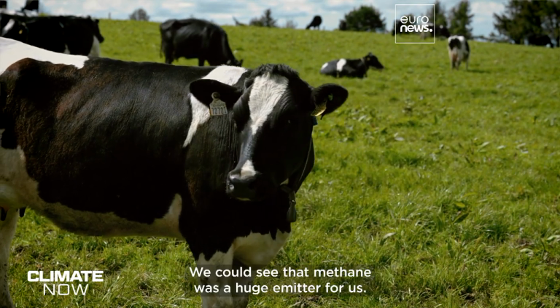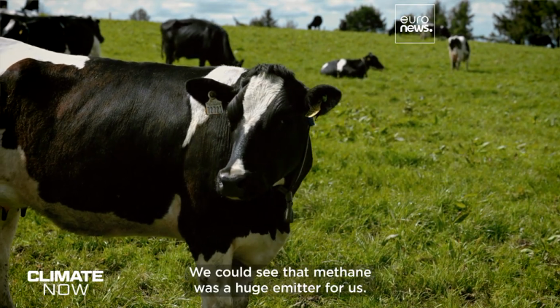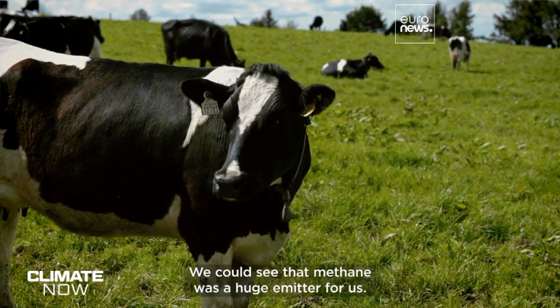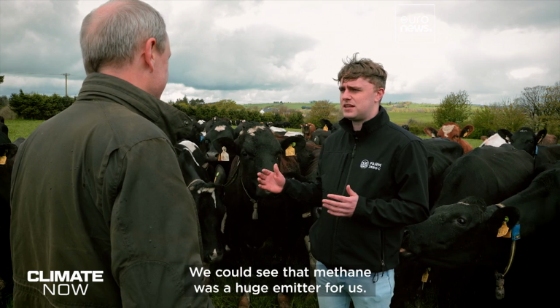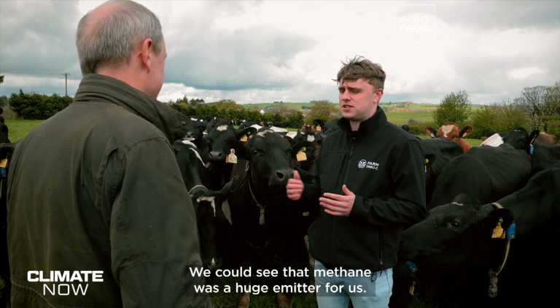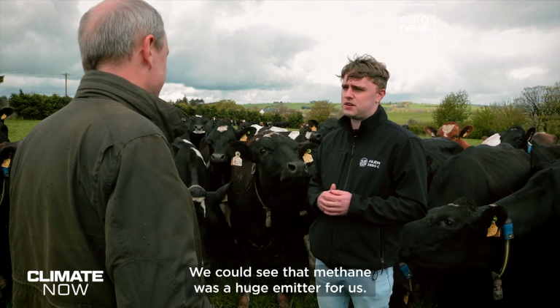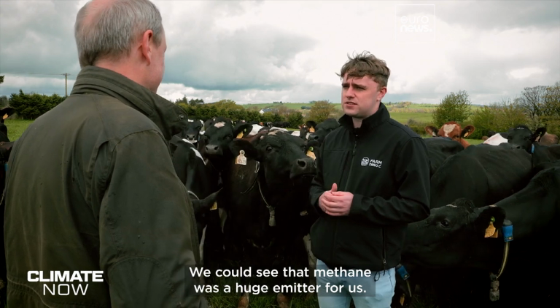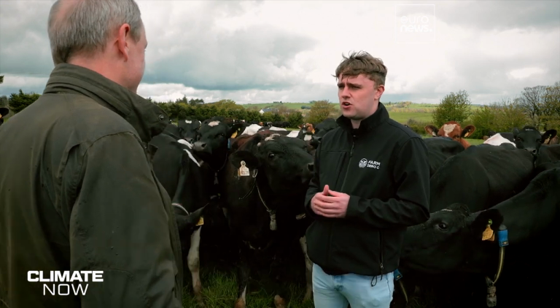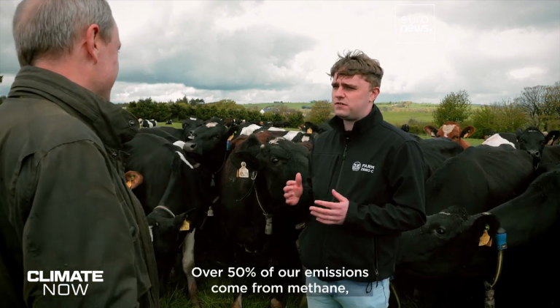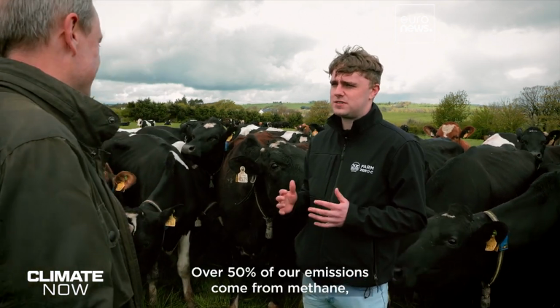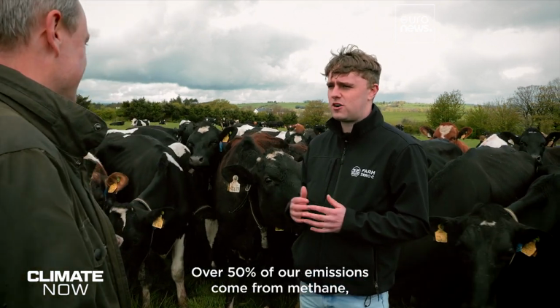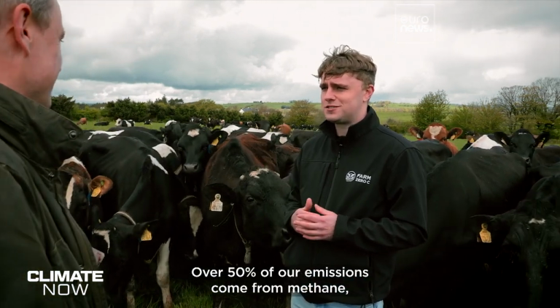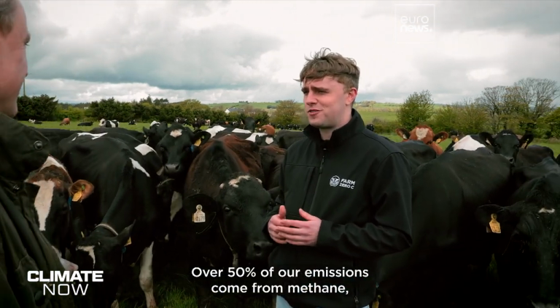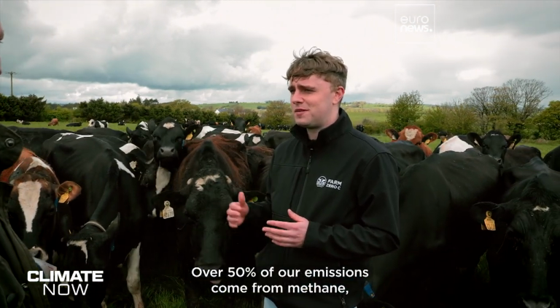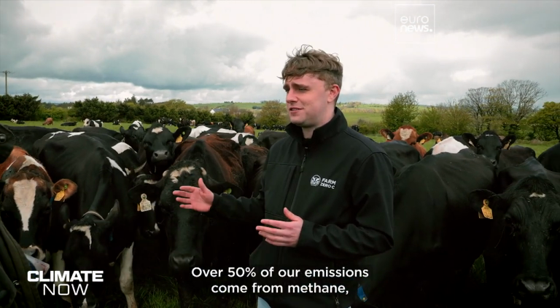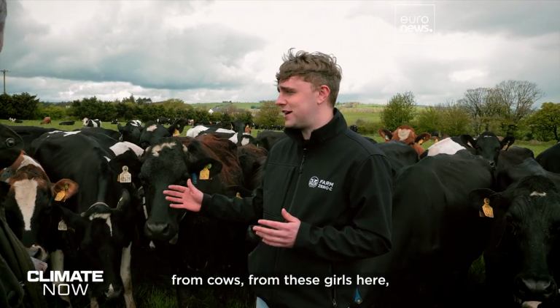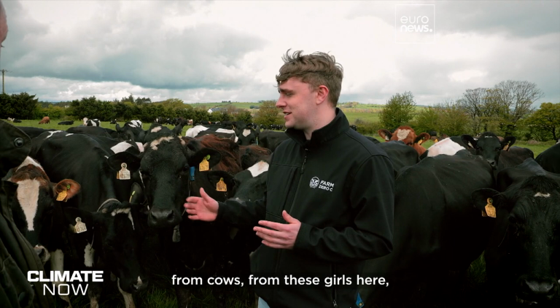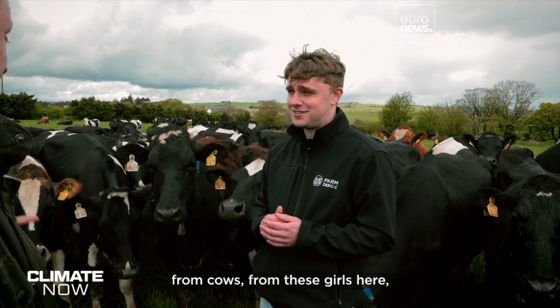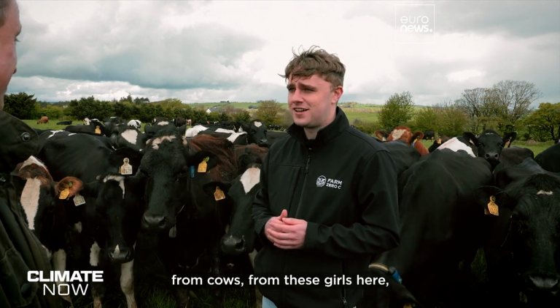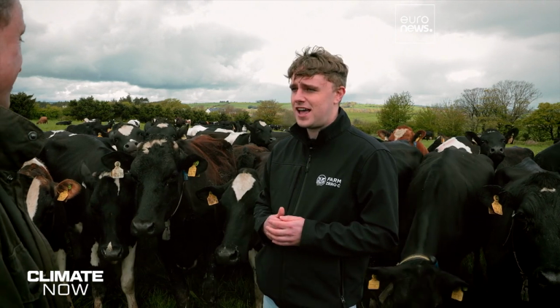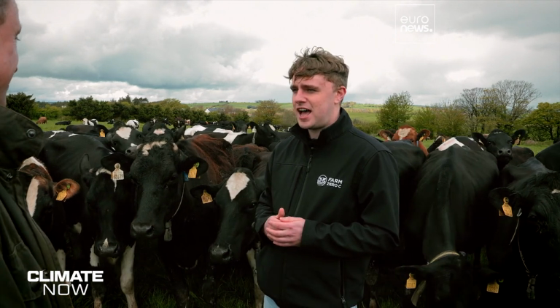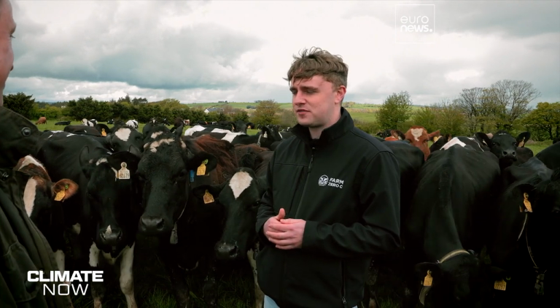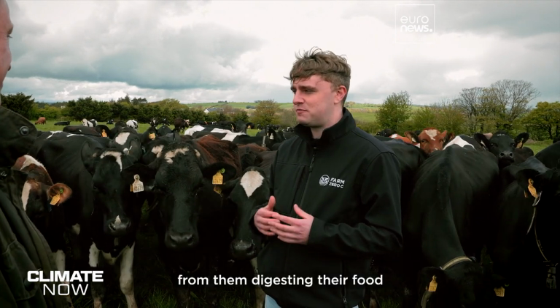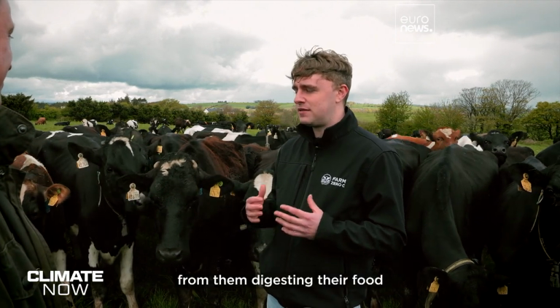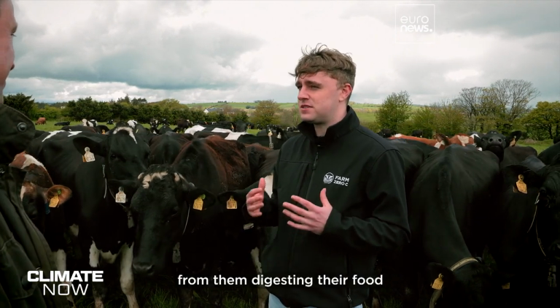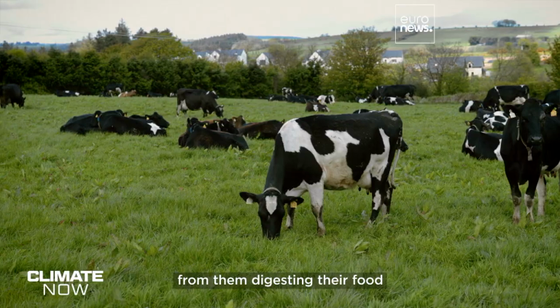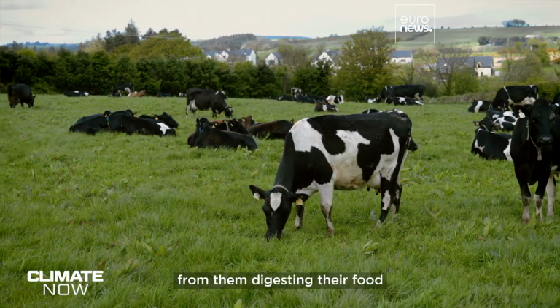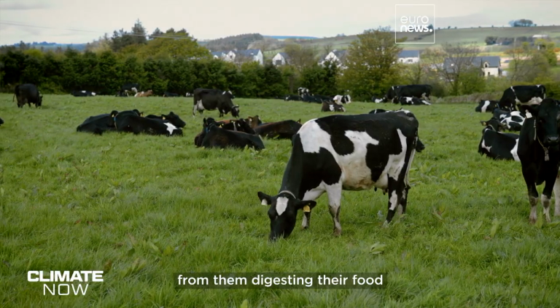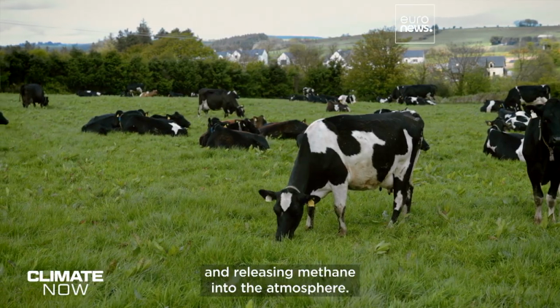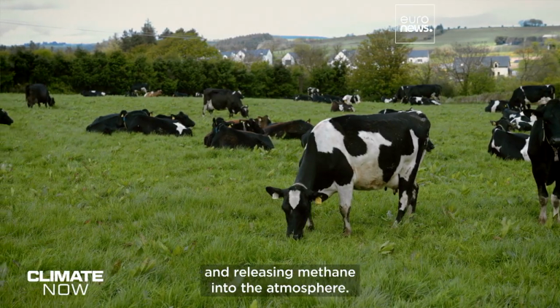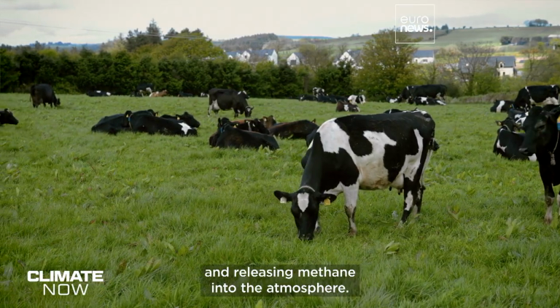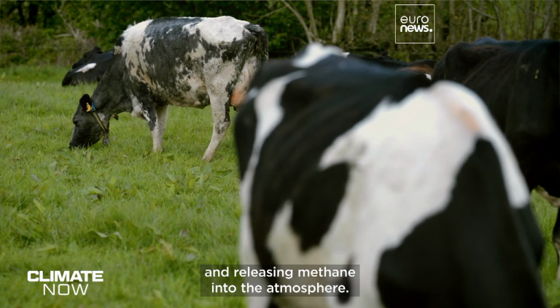We could see that methane was a huge emitter for us. Over 50% of our emissions come from methane from cows — from these girls here — from them digesting their food and releasing methane into the atmosphere.